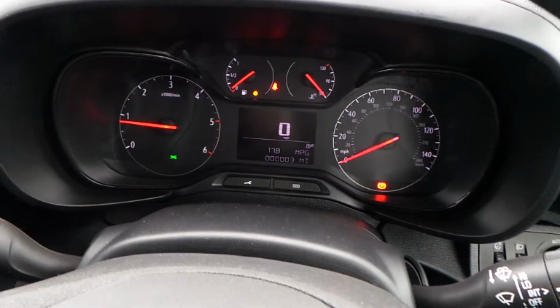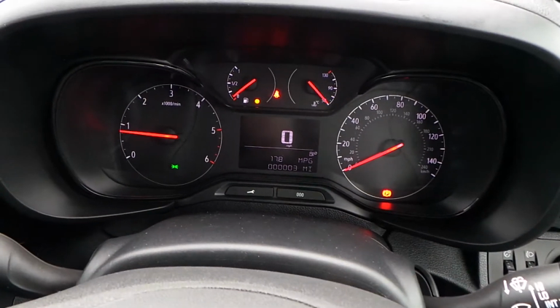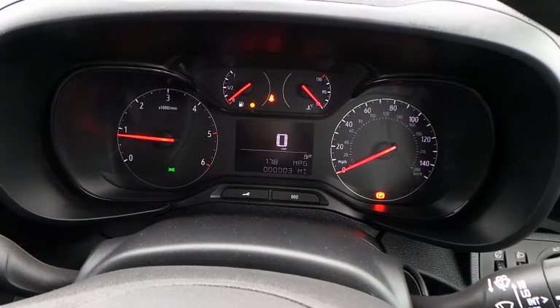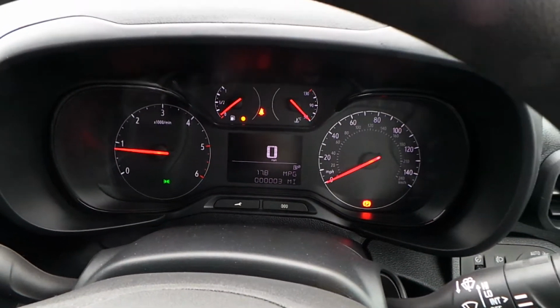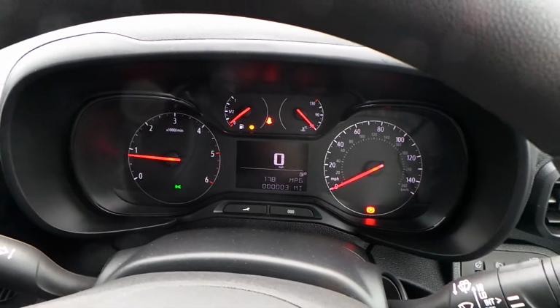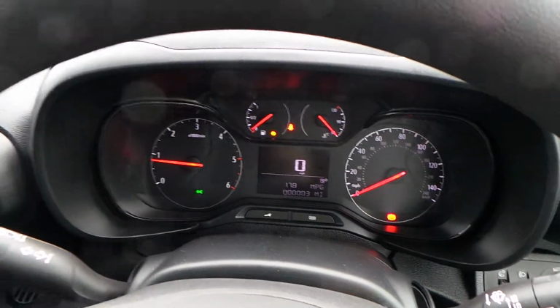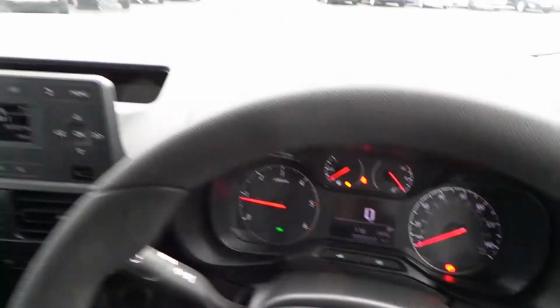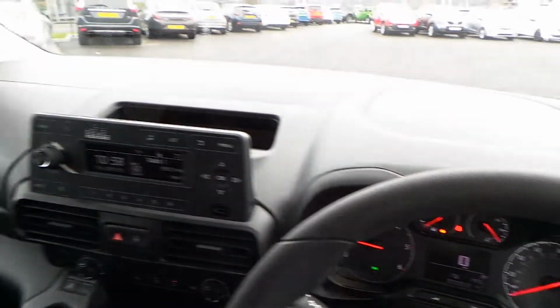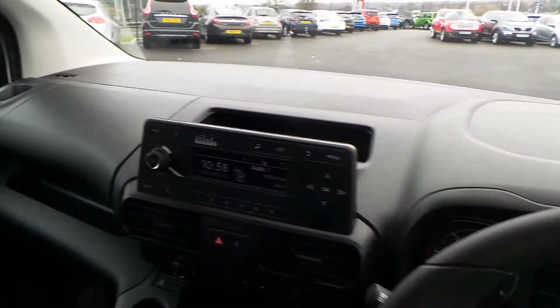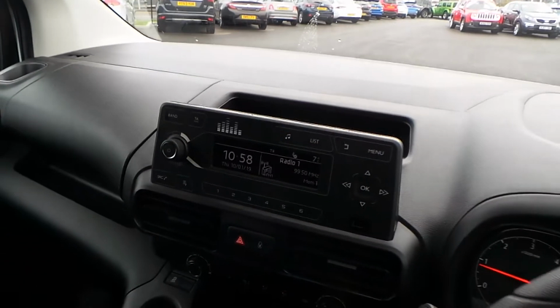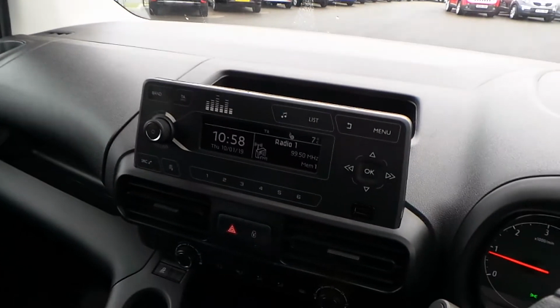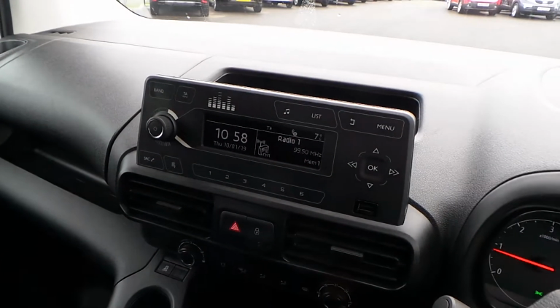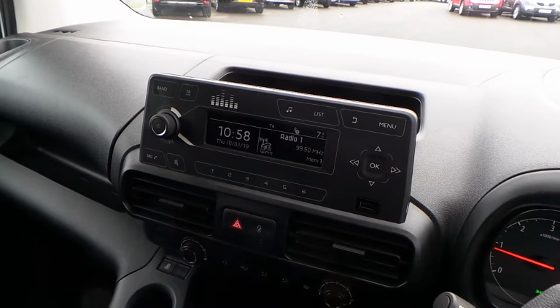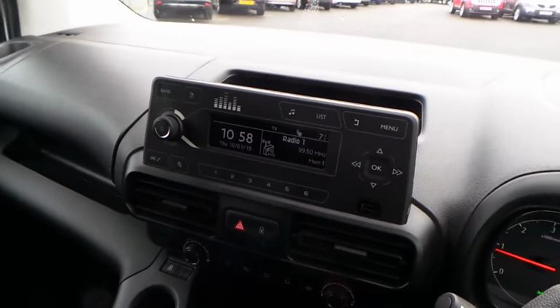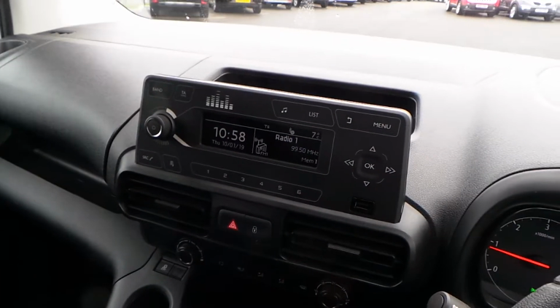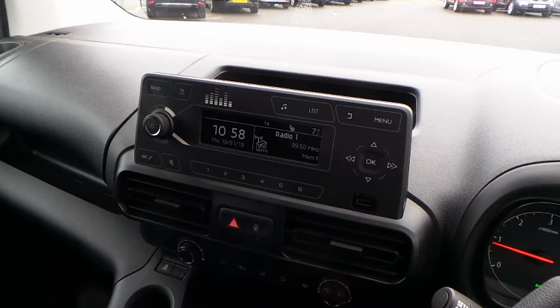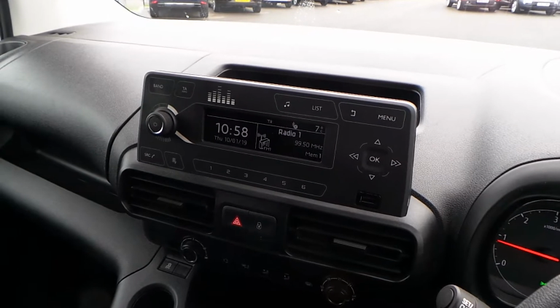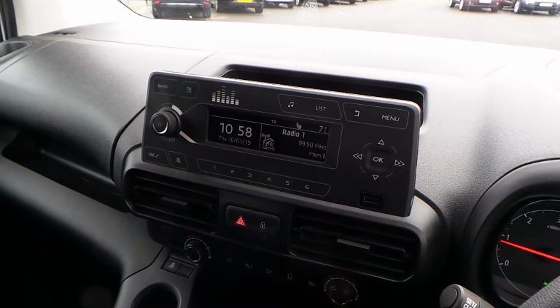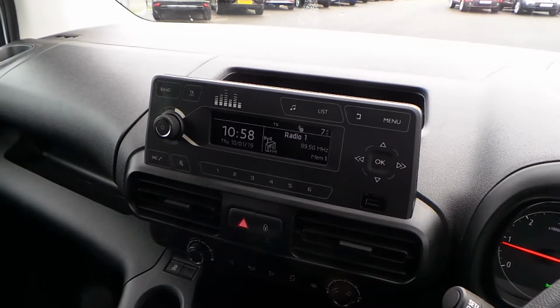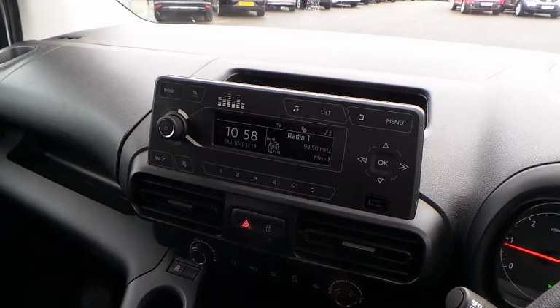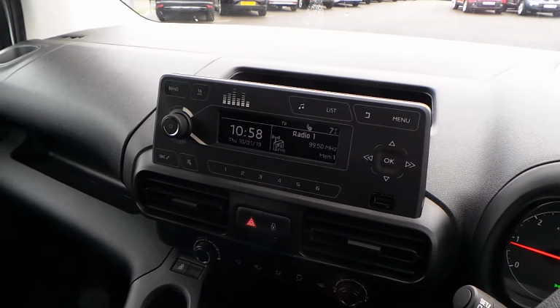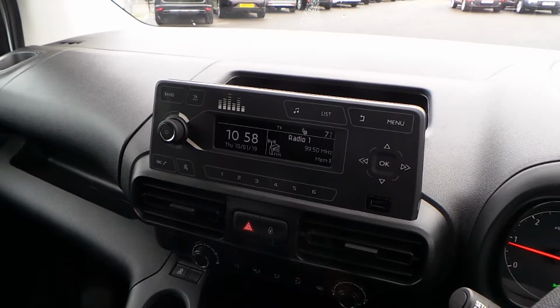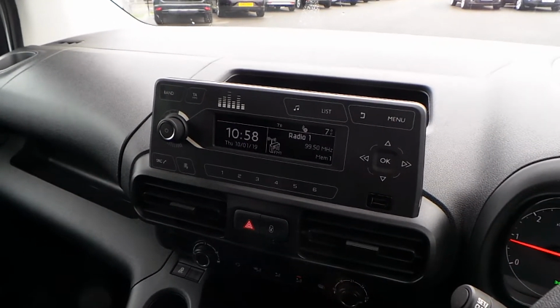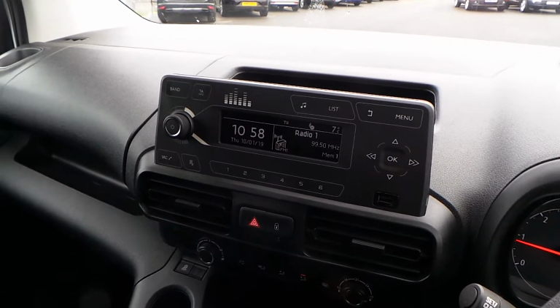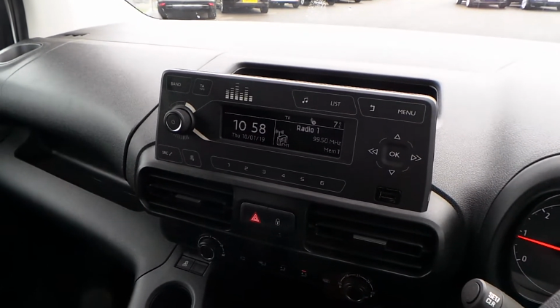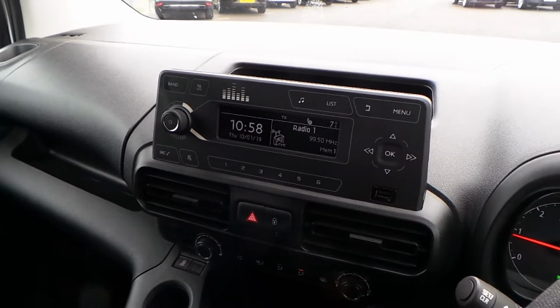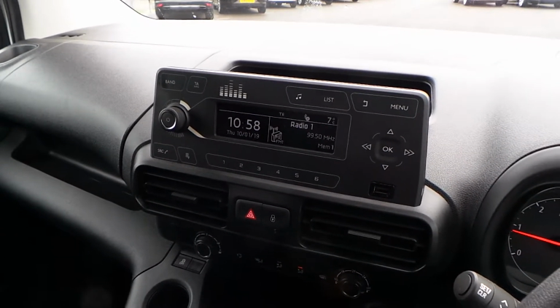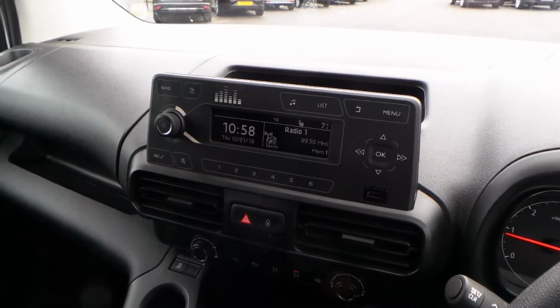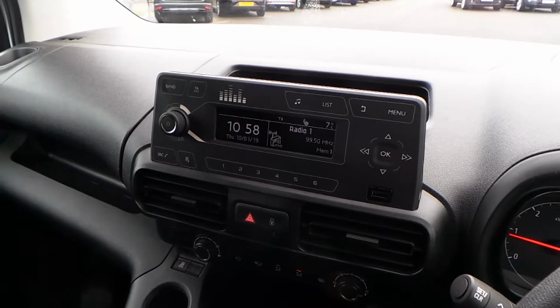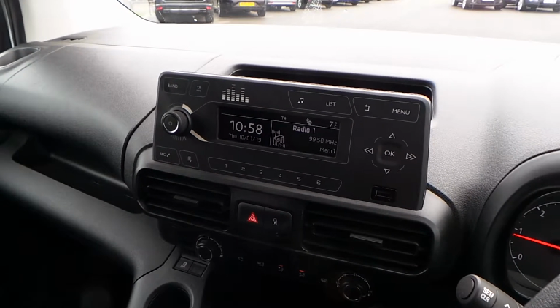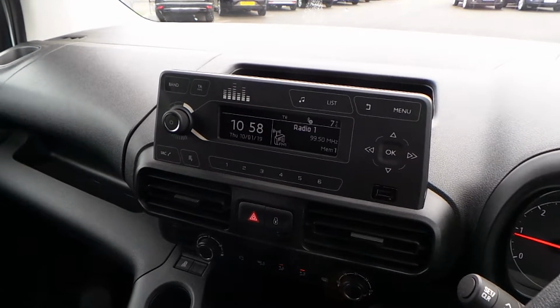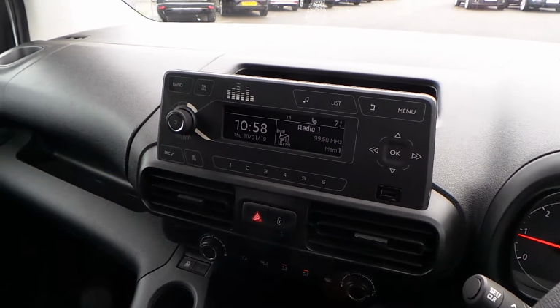Three miles currently on the clock because it is a brand new vehicle. There's an AM-FM radio which can be tuned really easily on the right-hand side, and you've also got the volume on the left. You can save your favourite stations into one of six spaces, and you've also got an immediate input USB.